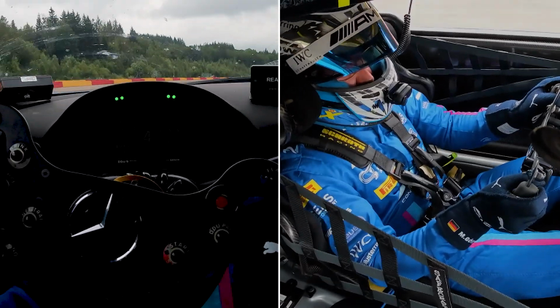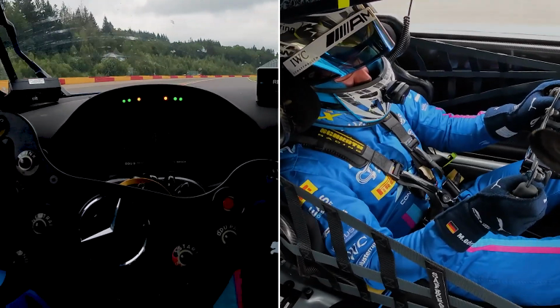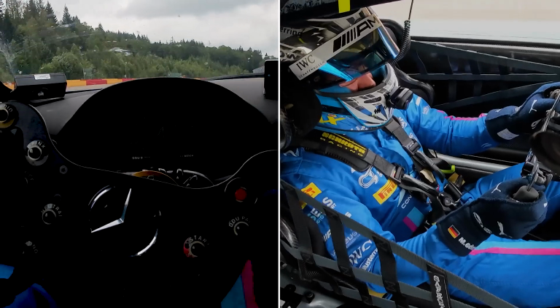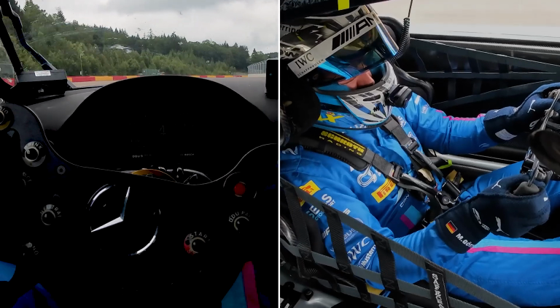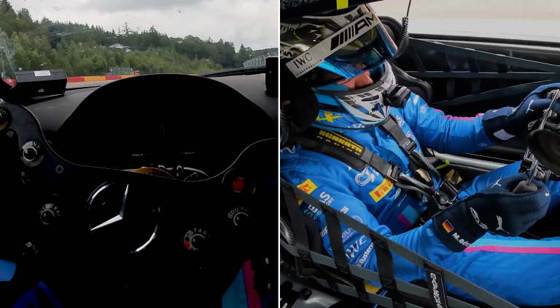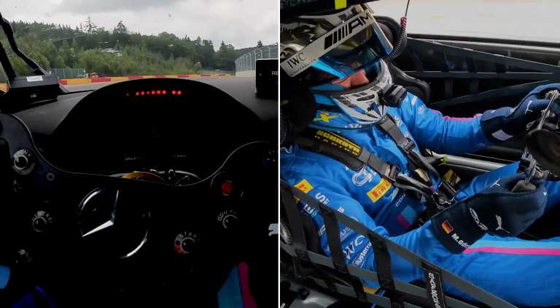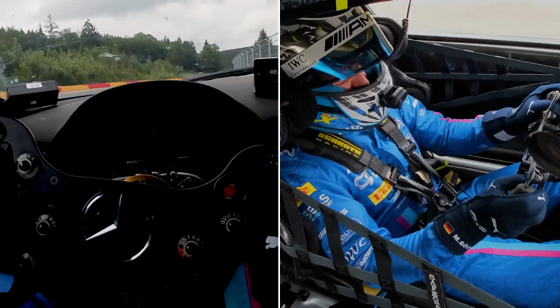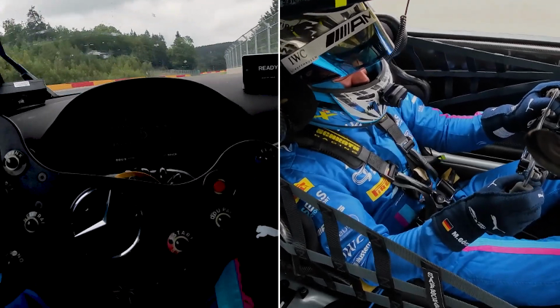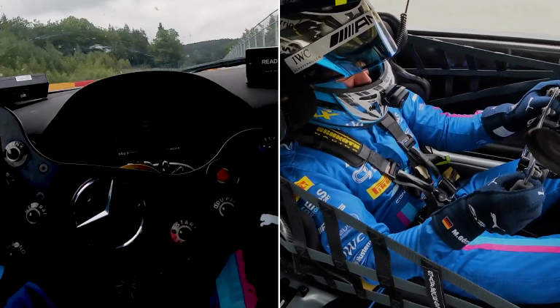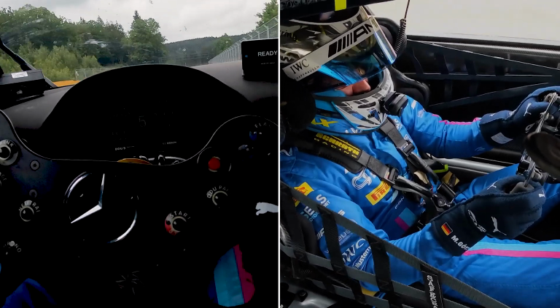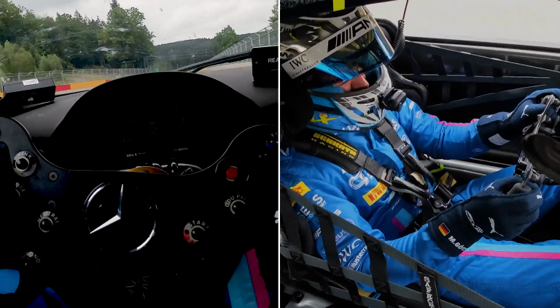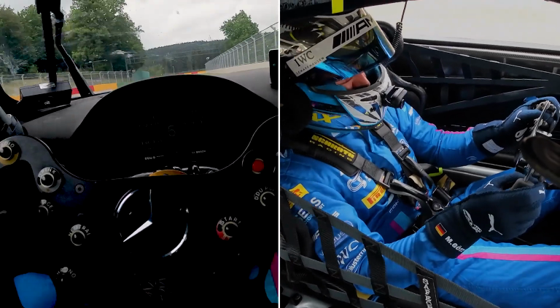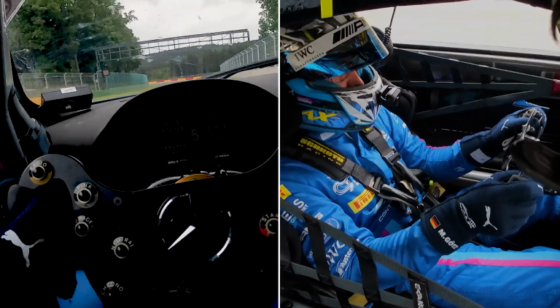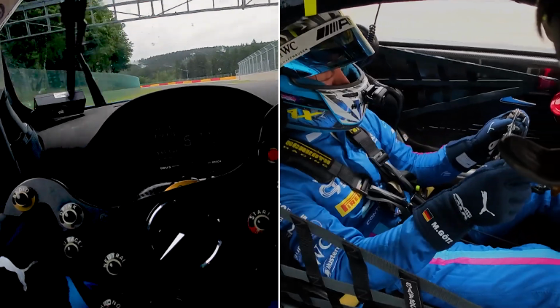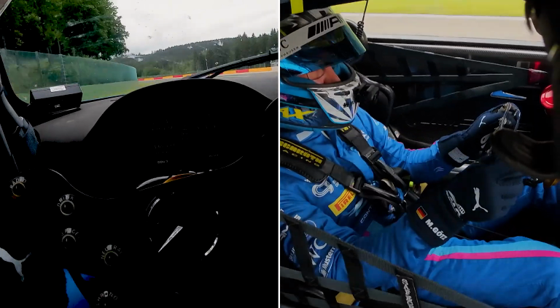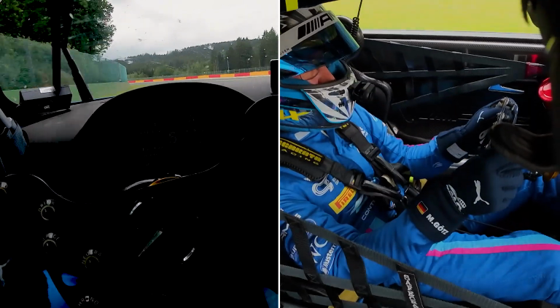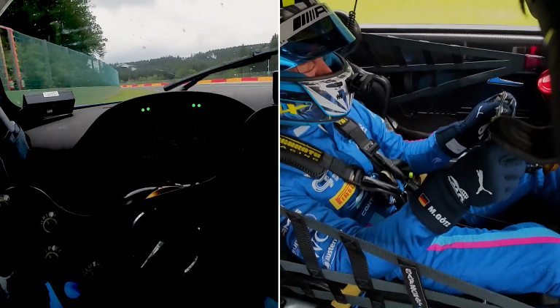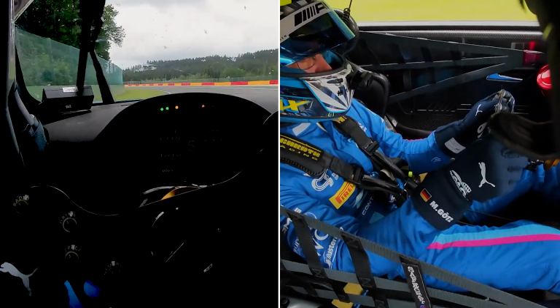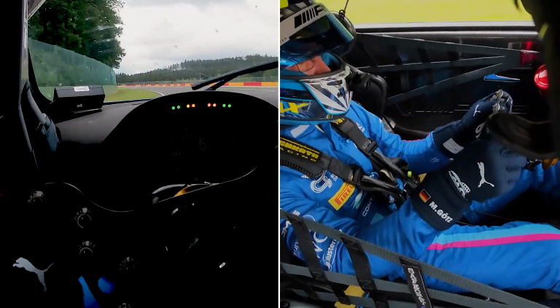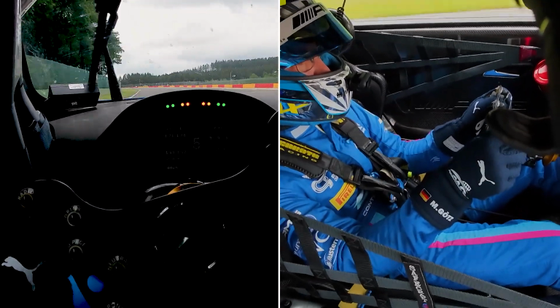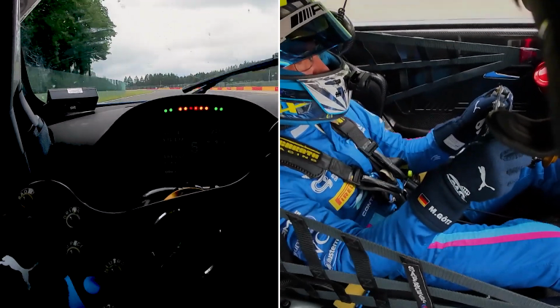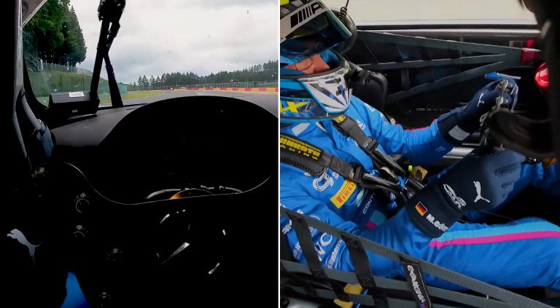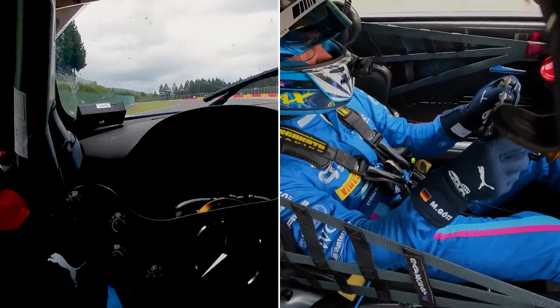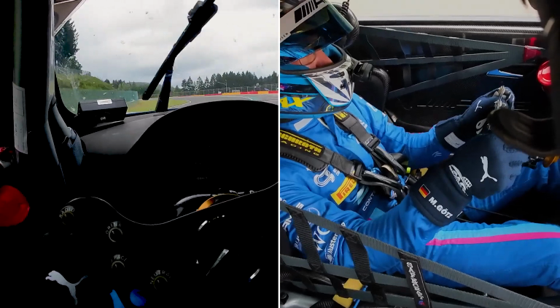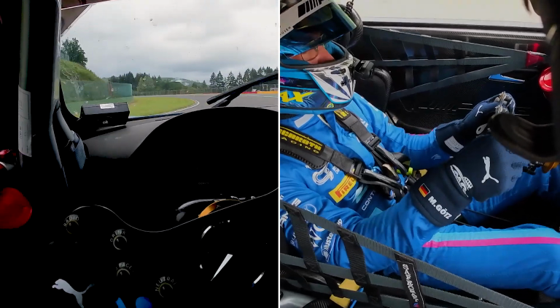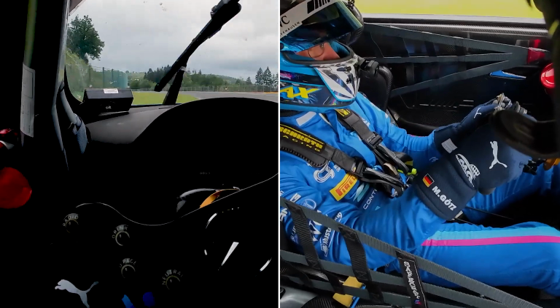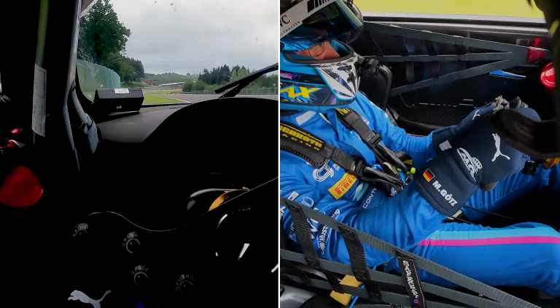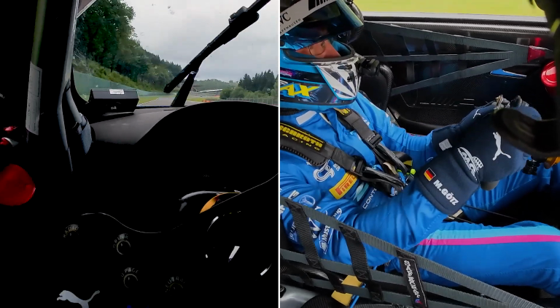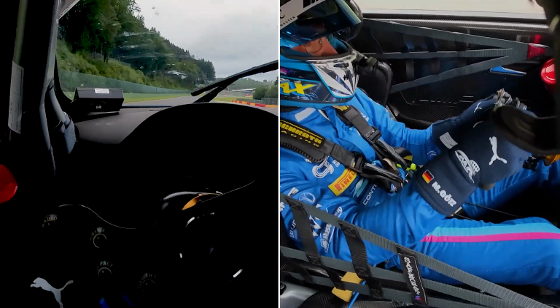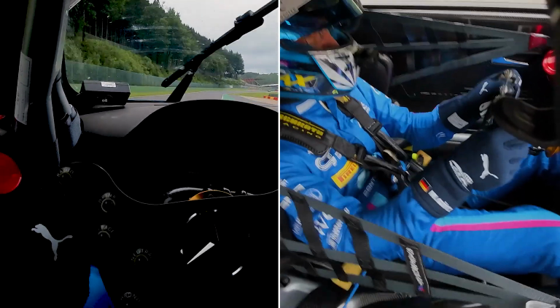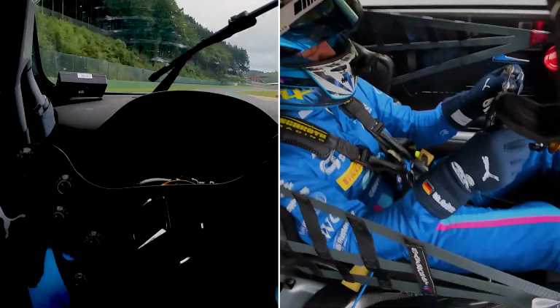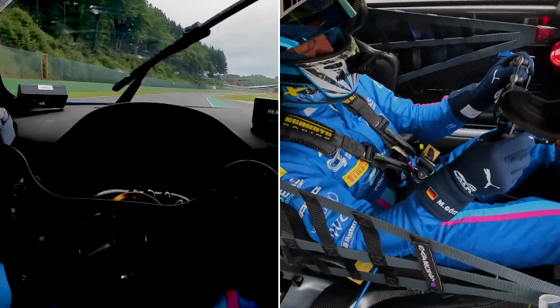Now it's time to relax a little bit coming into Blanchimont, which is a really fast one. This one is a left, easy flat. And then we're coming through Blanchimont — flat as well, using the exit curb.